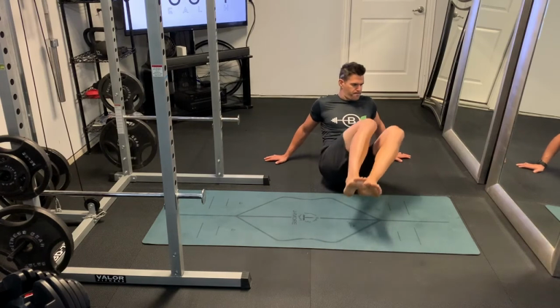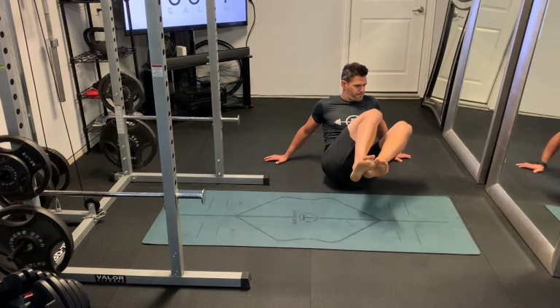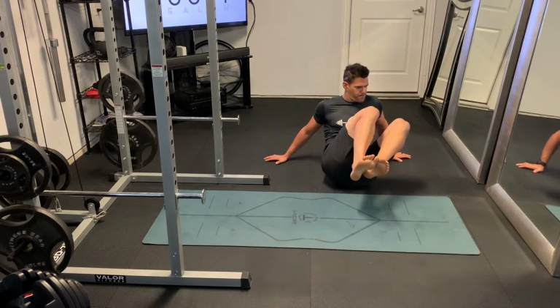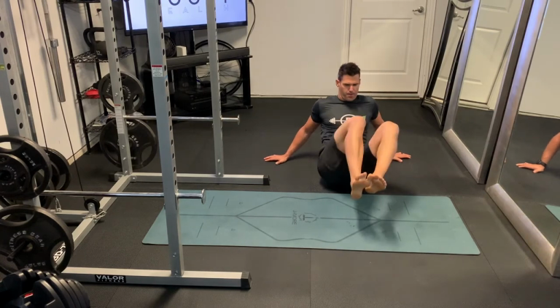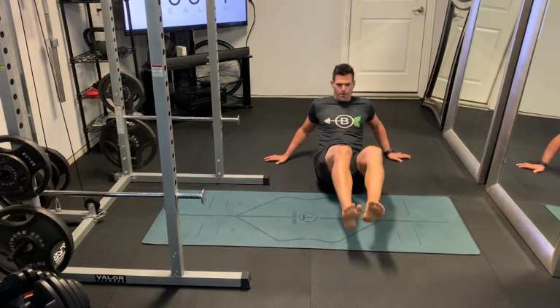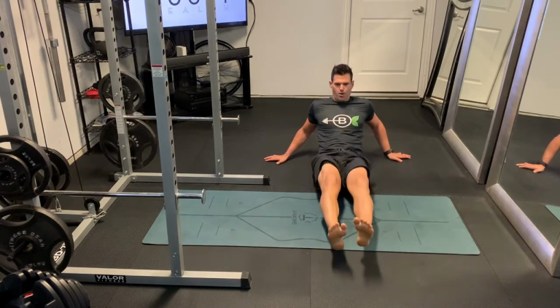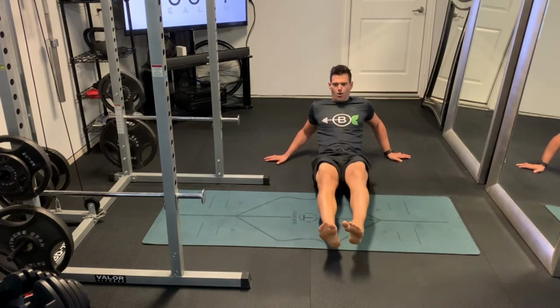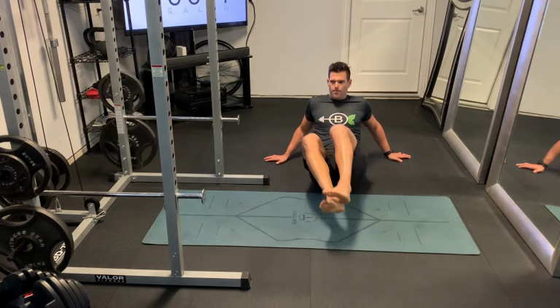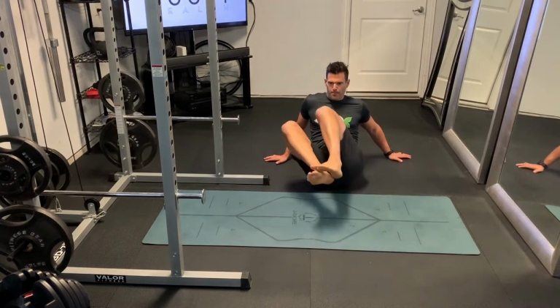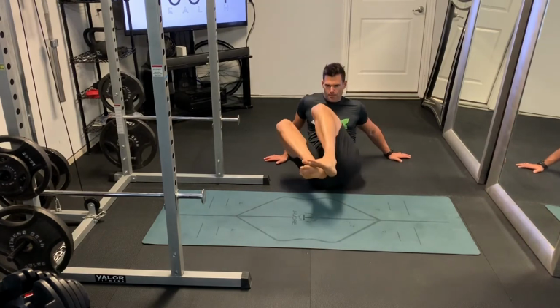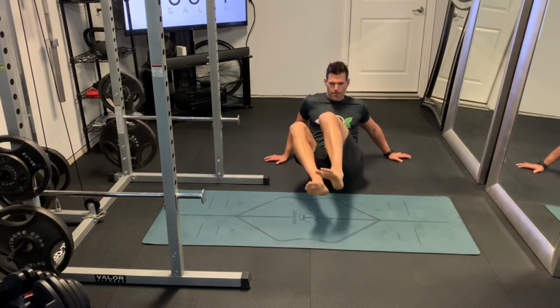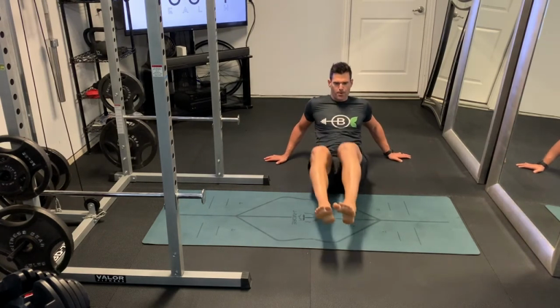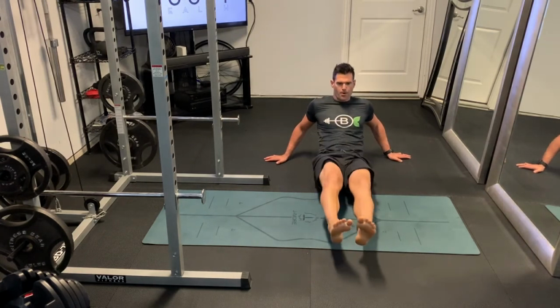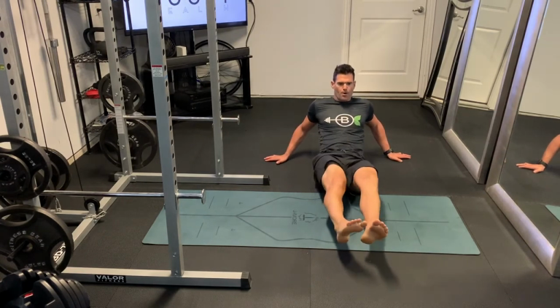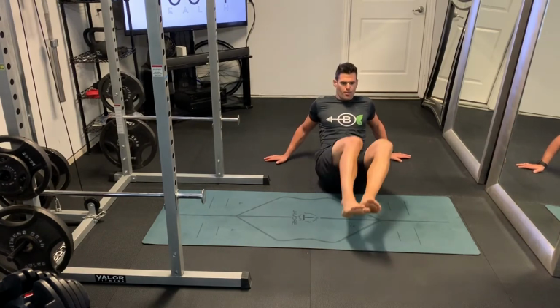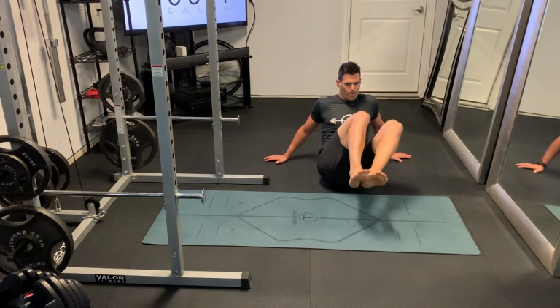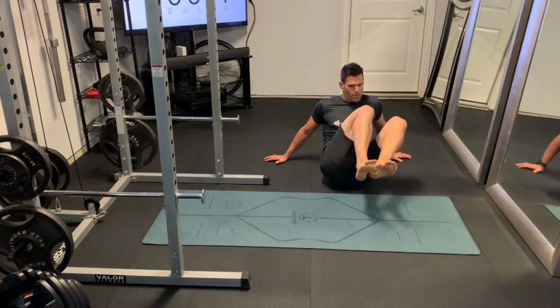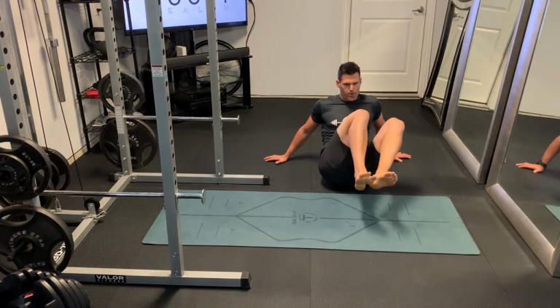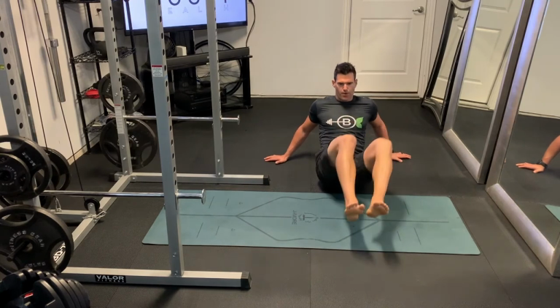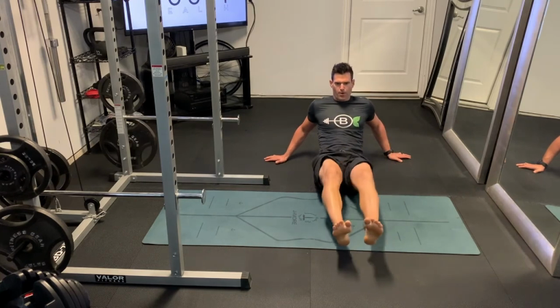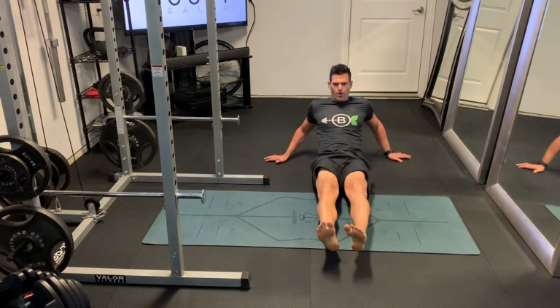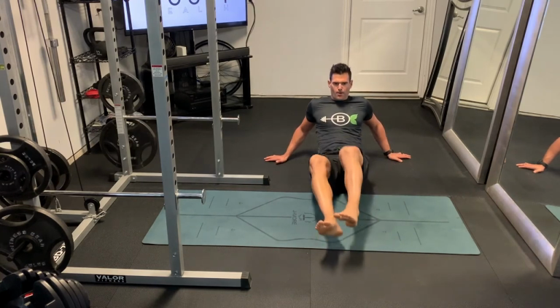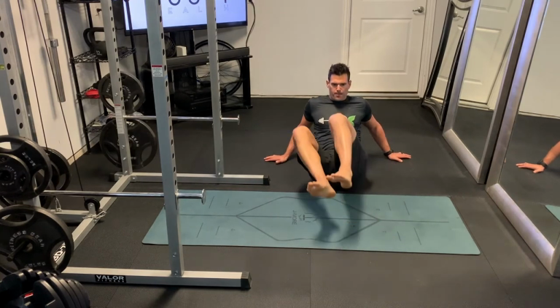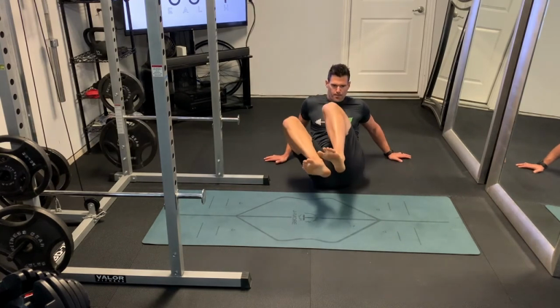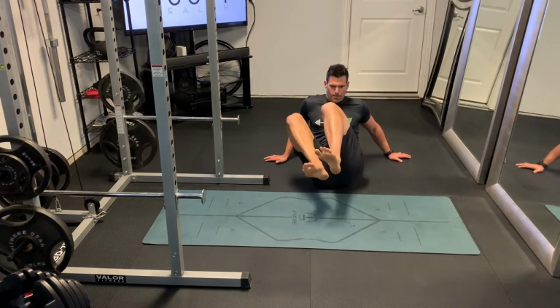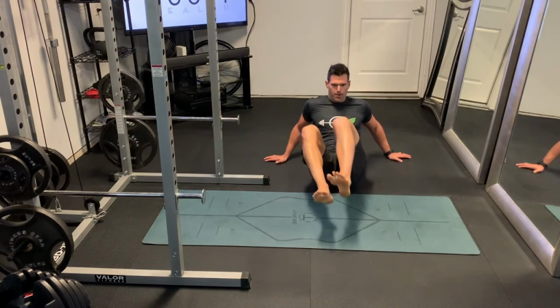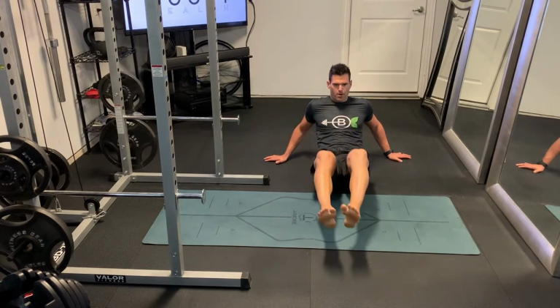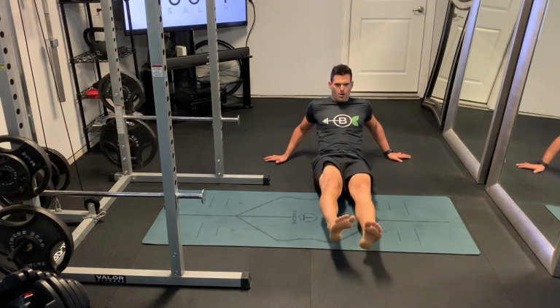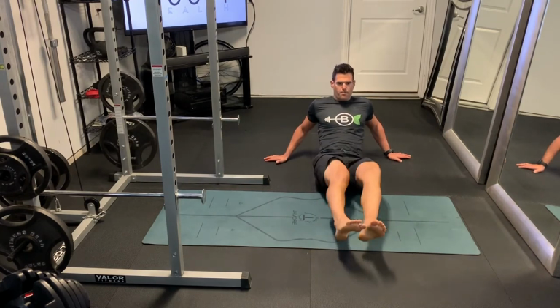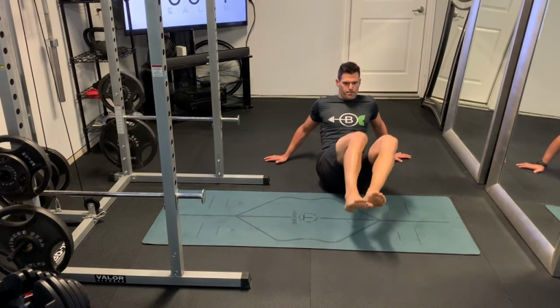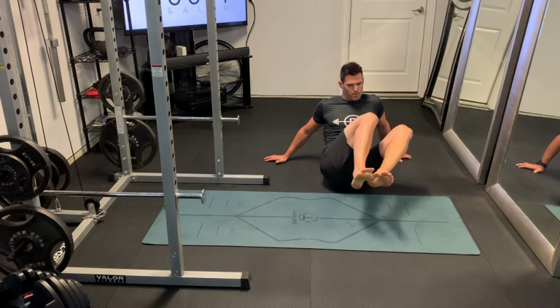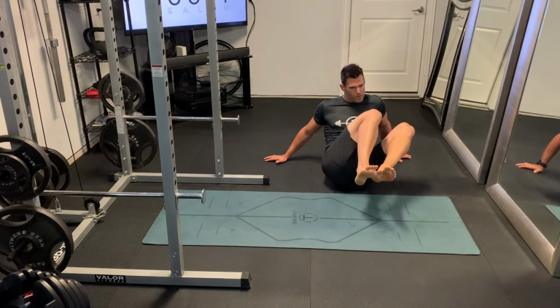All the way over to the left shoulder, and all the way over to the right shoulder. Knees in as high as you can, and of course the feet don't ever touch the ground here. We're keeping that tension constant in the abdomen.